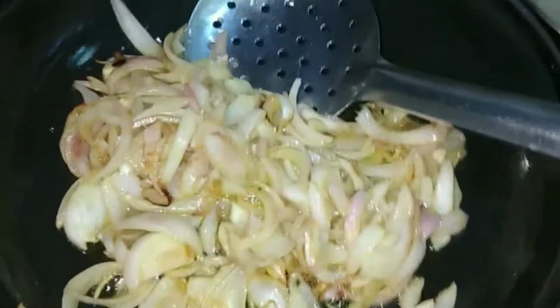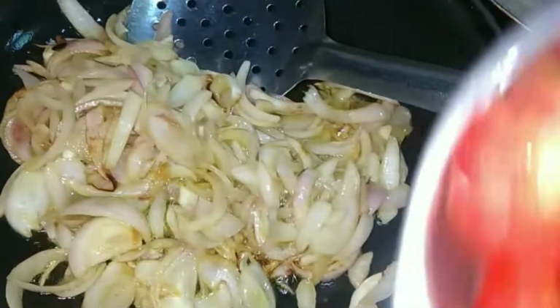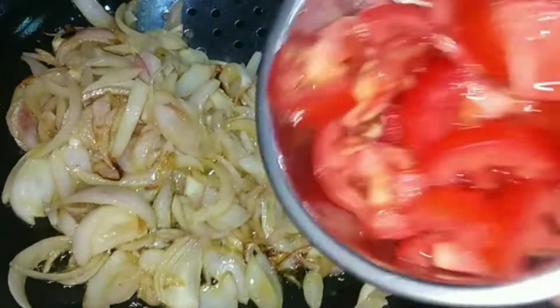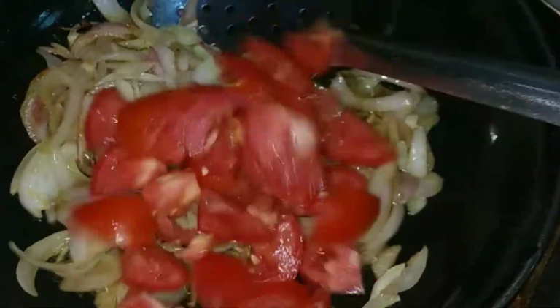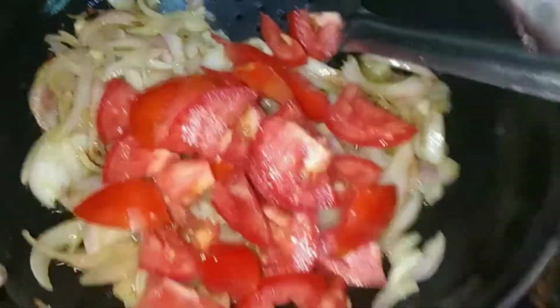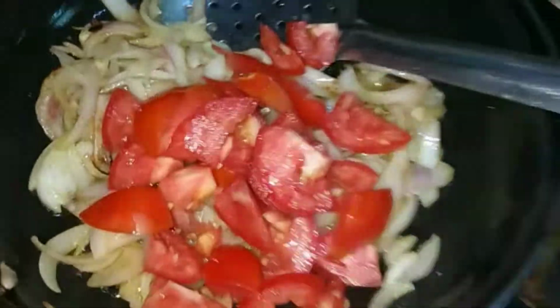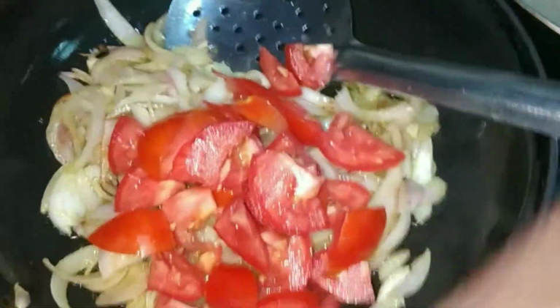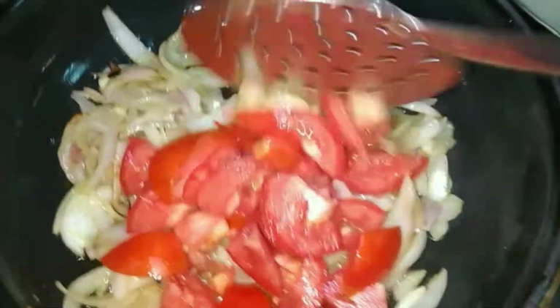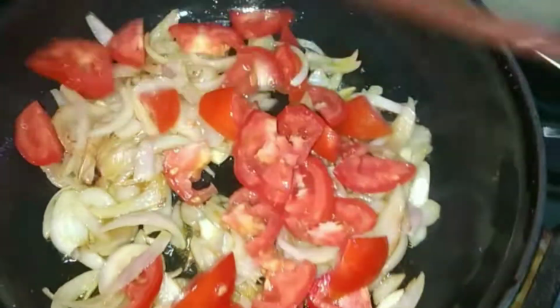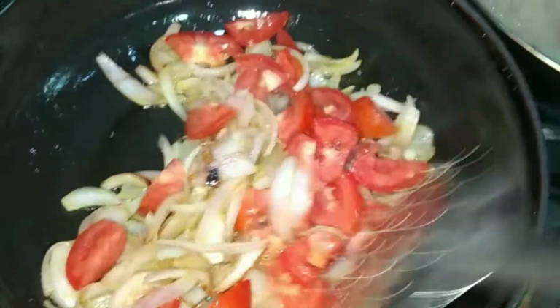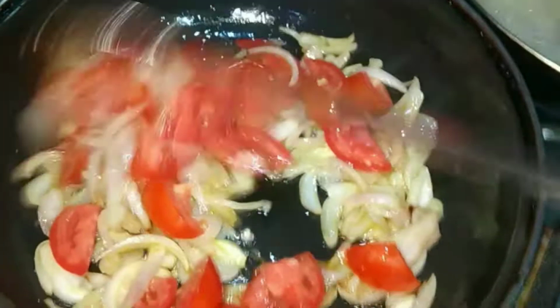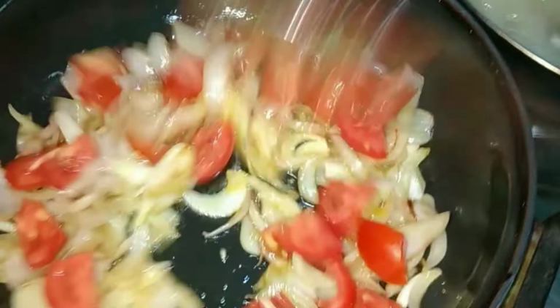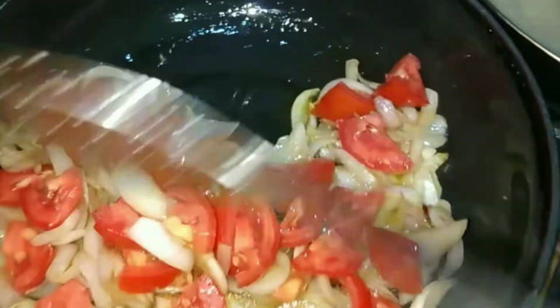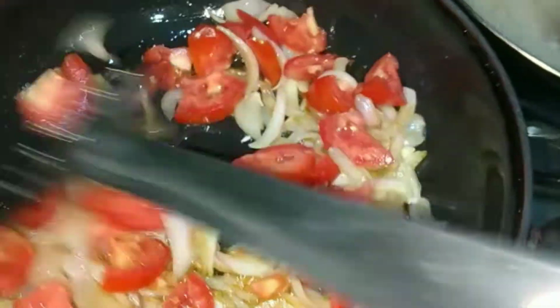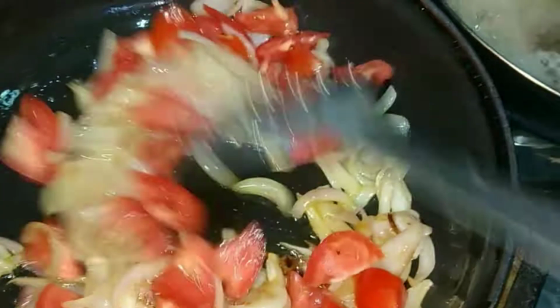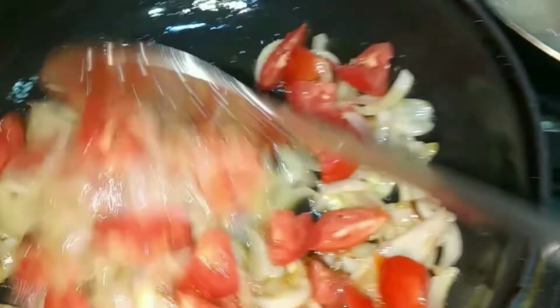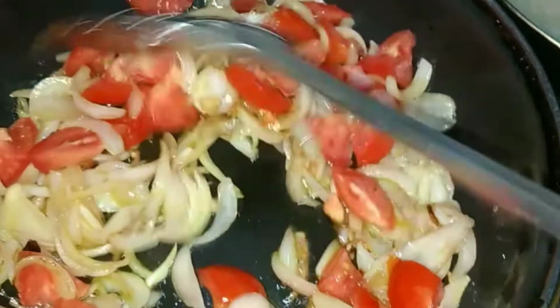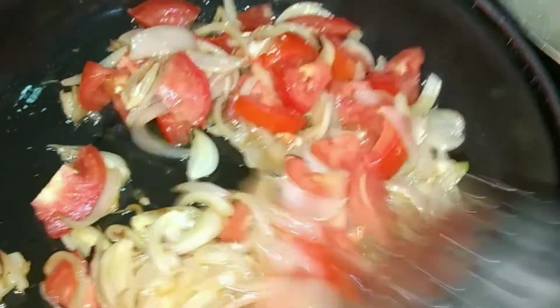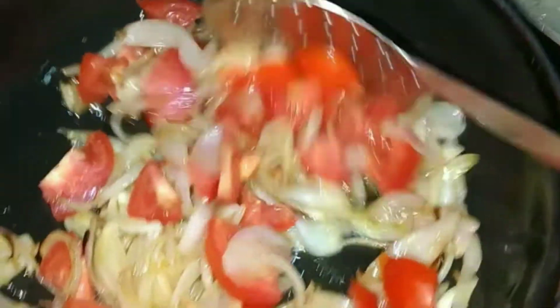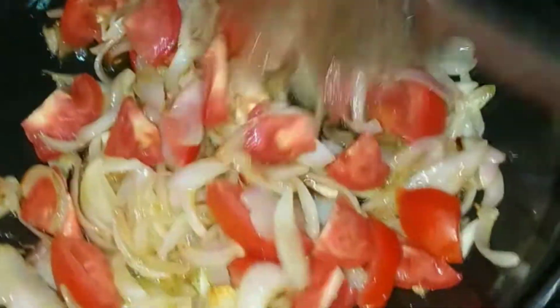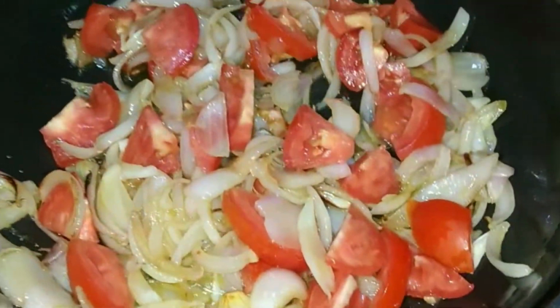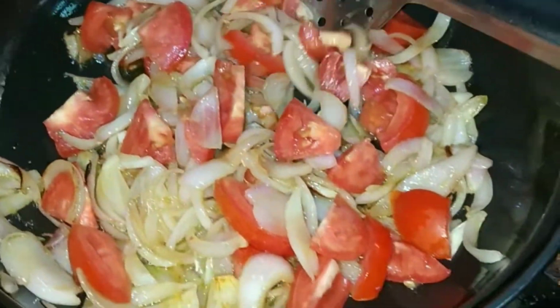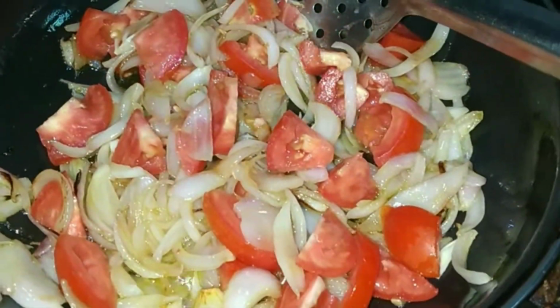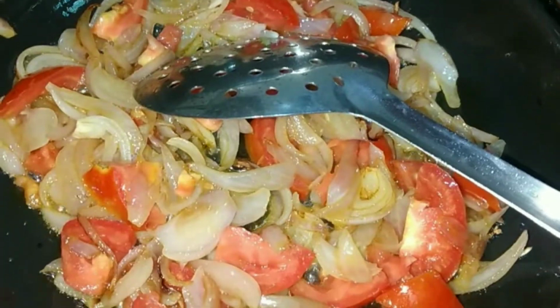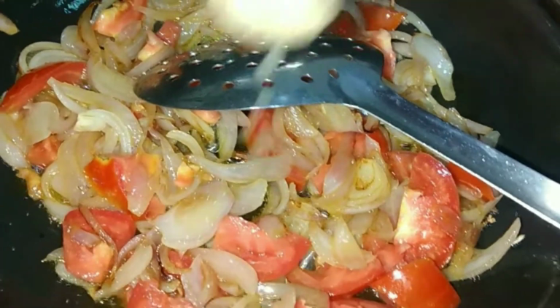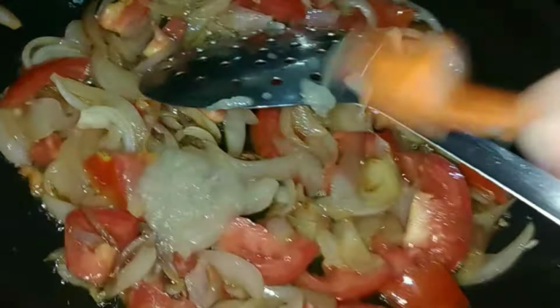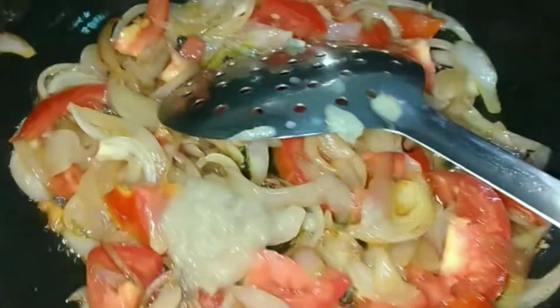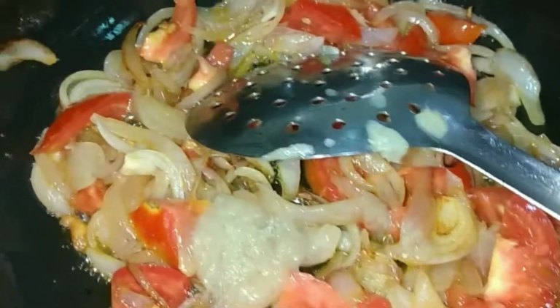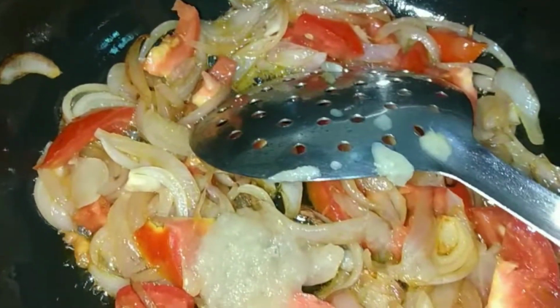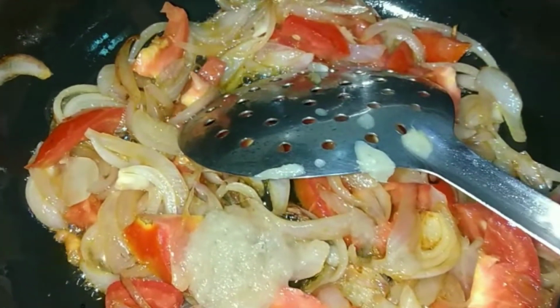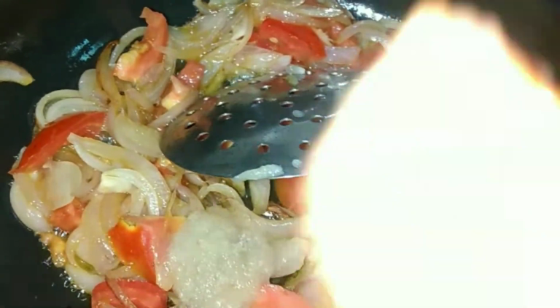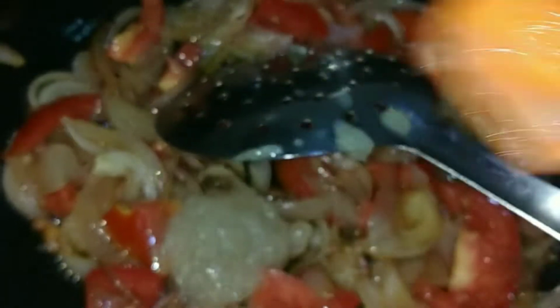Now we start the apples — it's a light brown, not fully brown, but just a color change. We start the tomatoes. We add two medium size tomatoes, we chopped them roughly, just add the tomatoes.